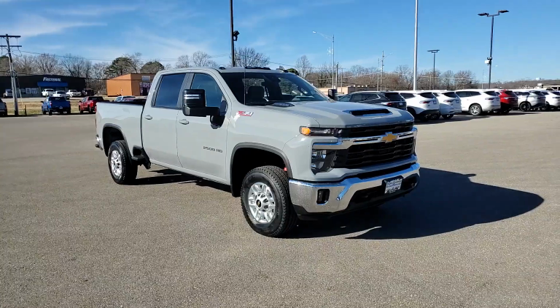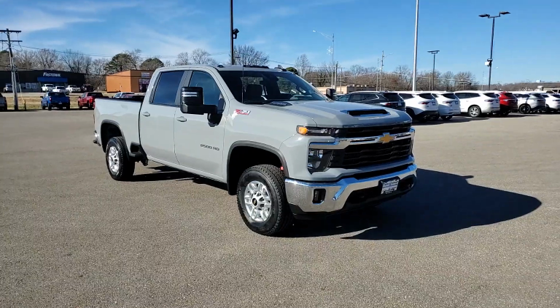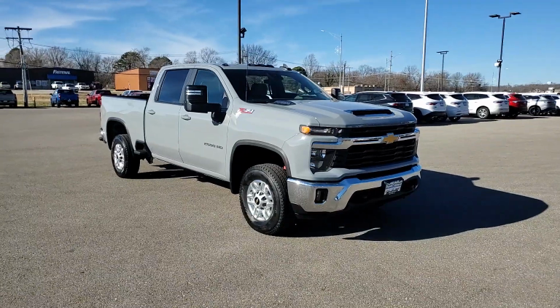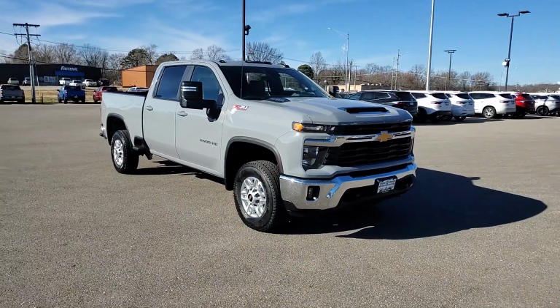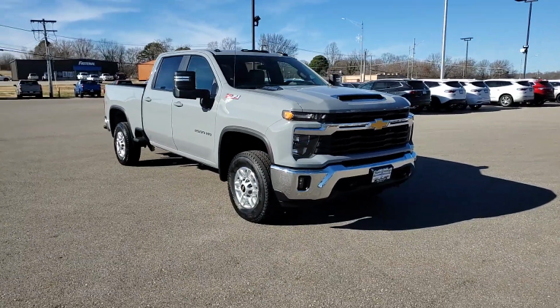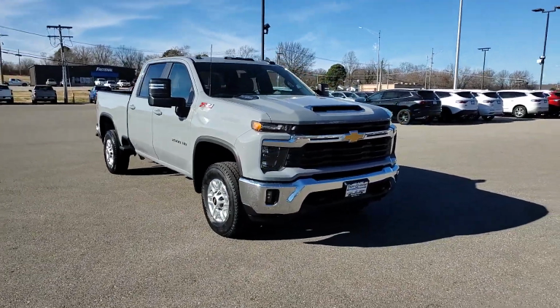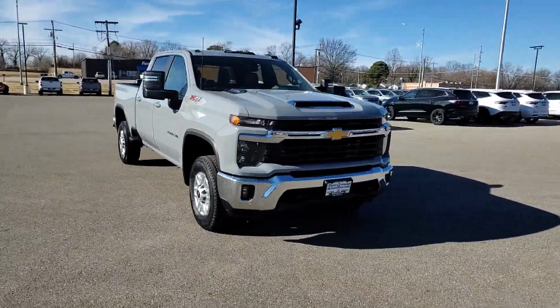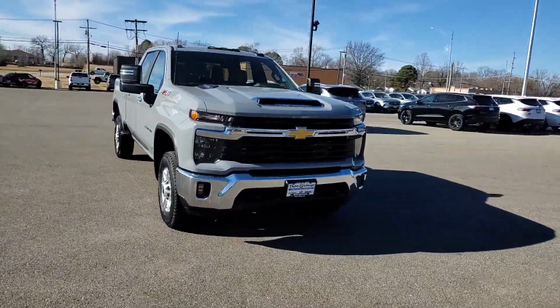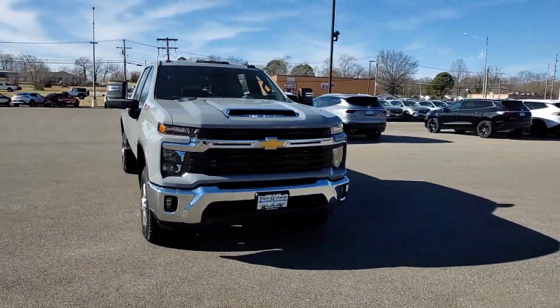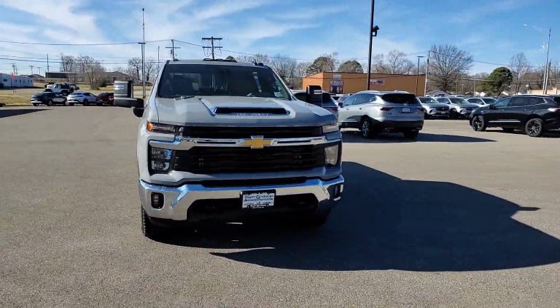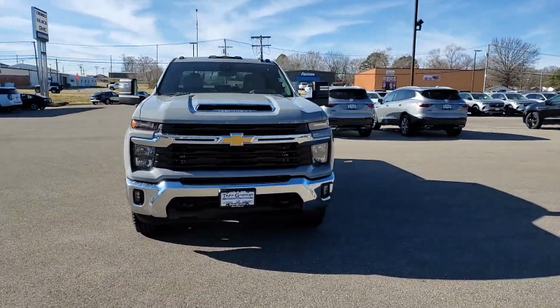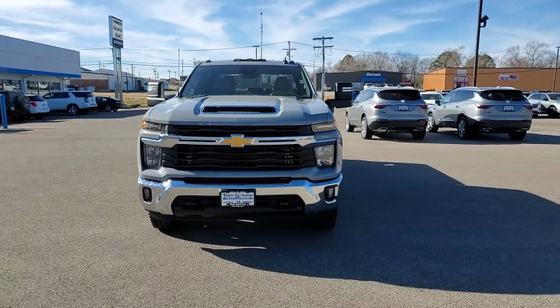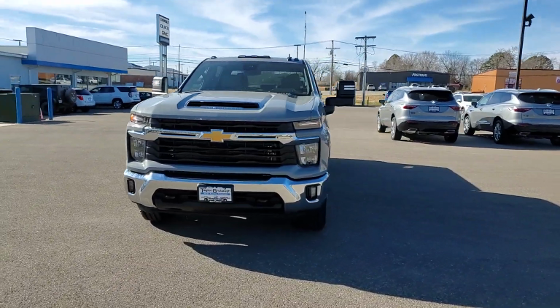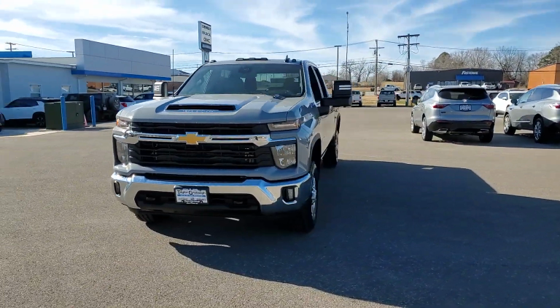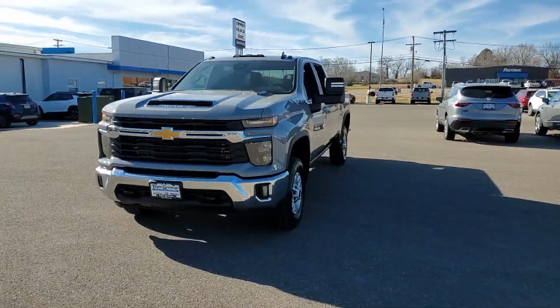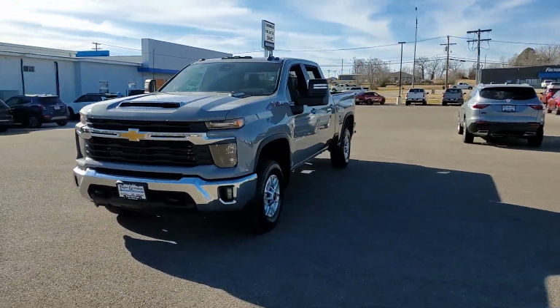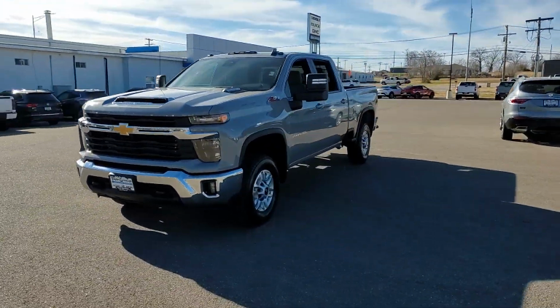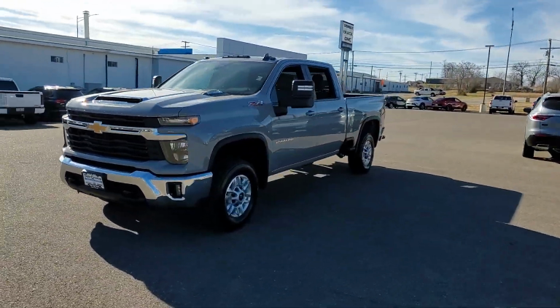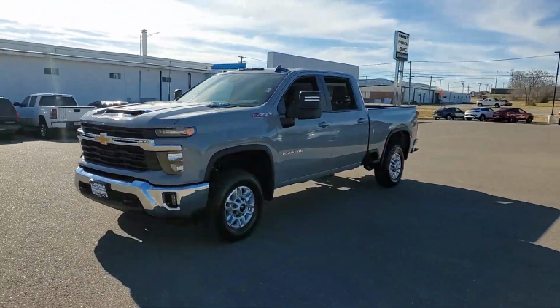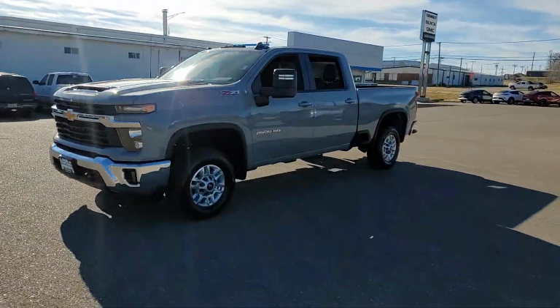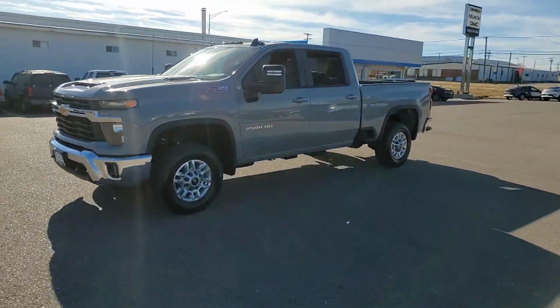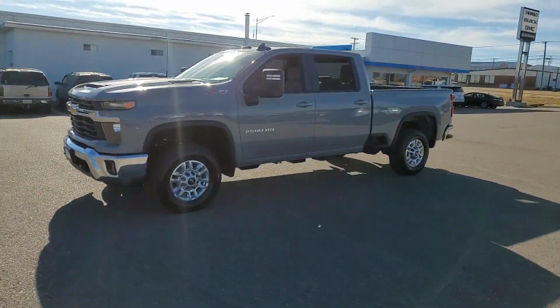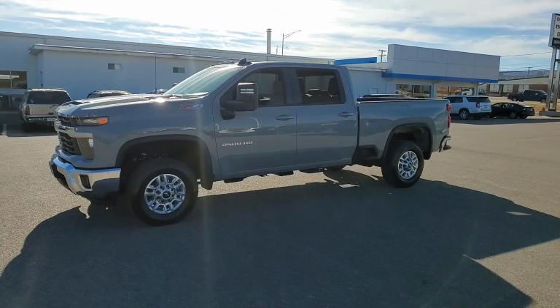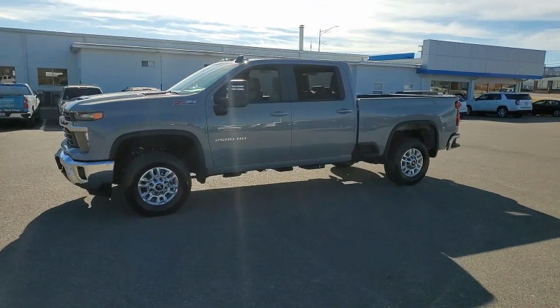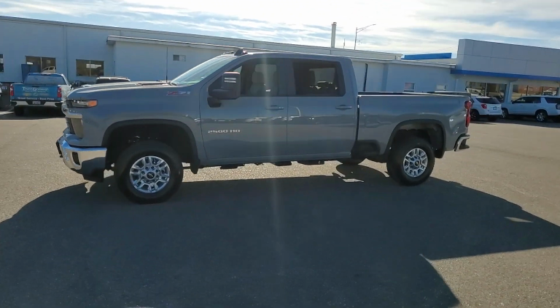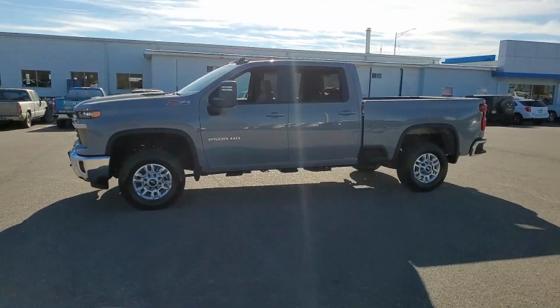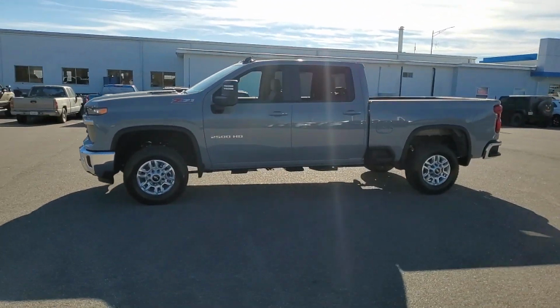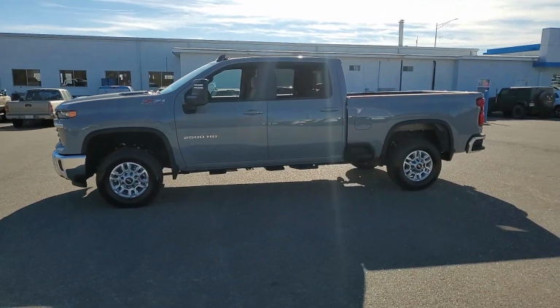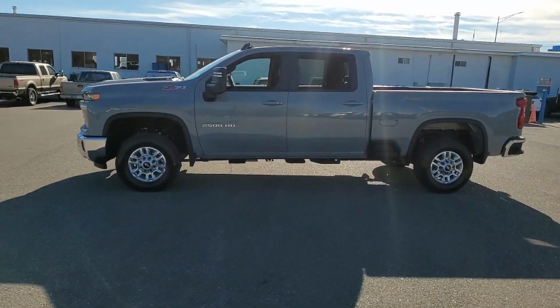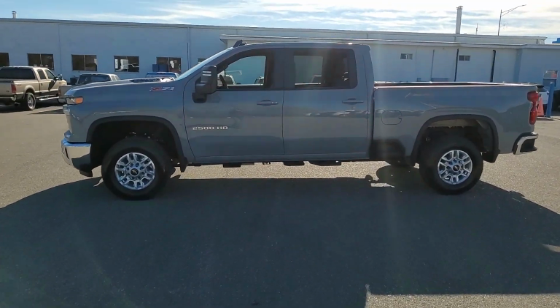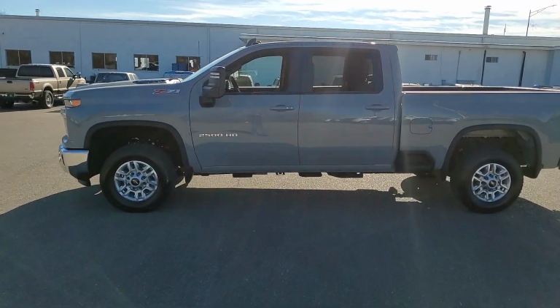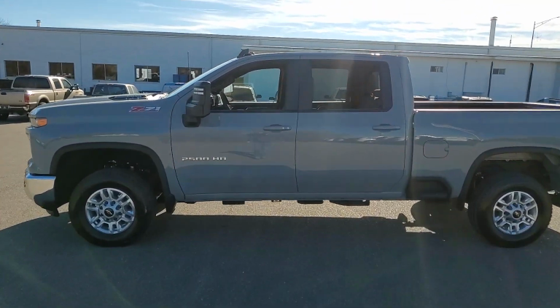Get into the 2024 Chevrolet Silverado HD. Aim higher than ever in the all-new Silverado pickup, the truck that digs deep to give you more of what you want and need. The following are some of this vehicle's highlighted options.